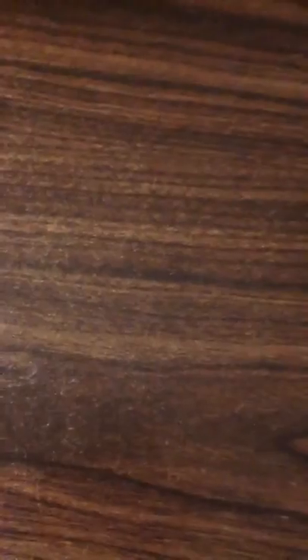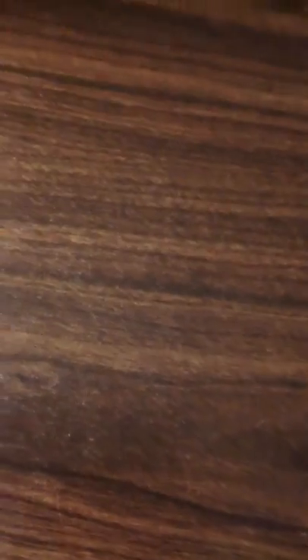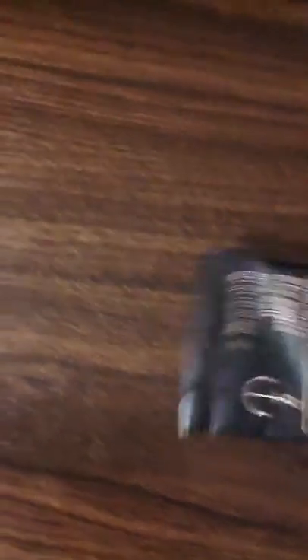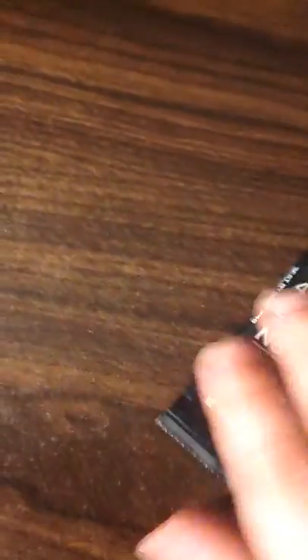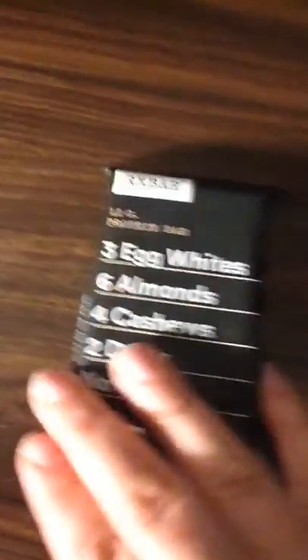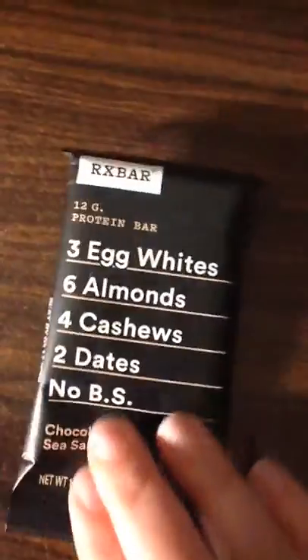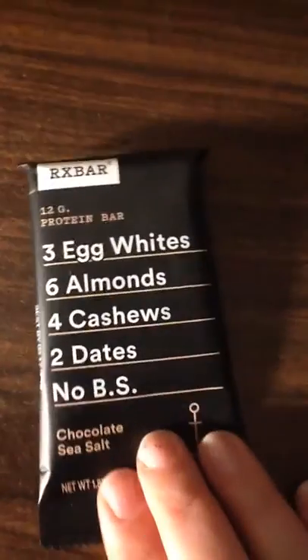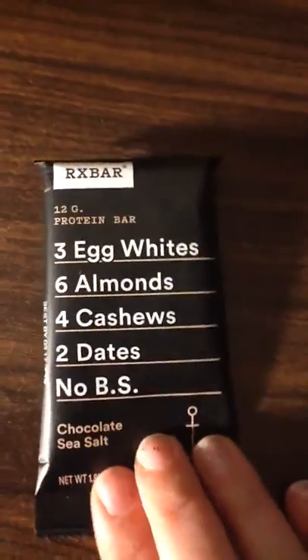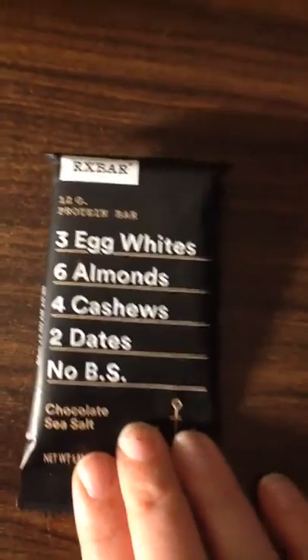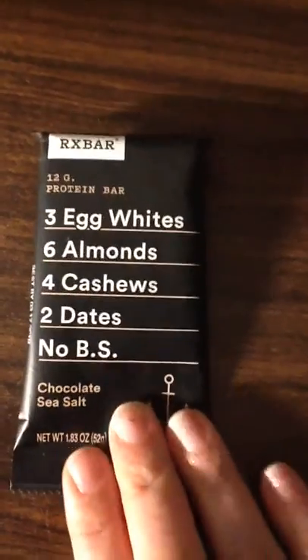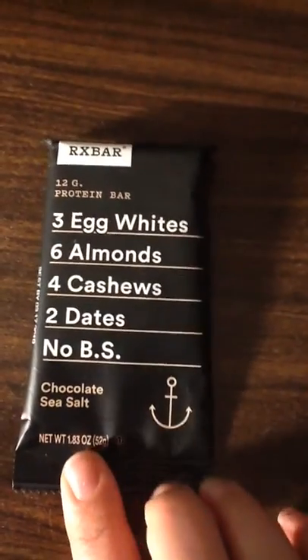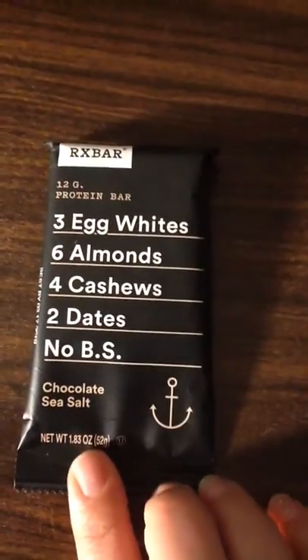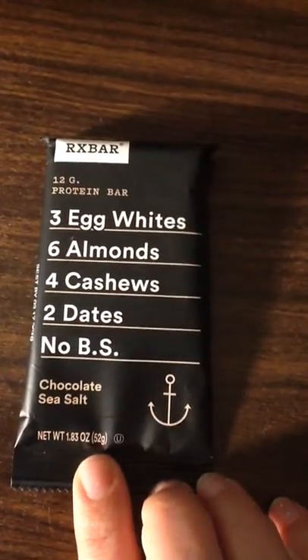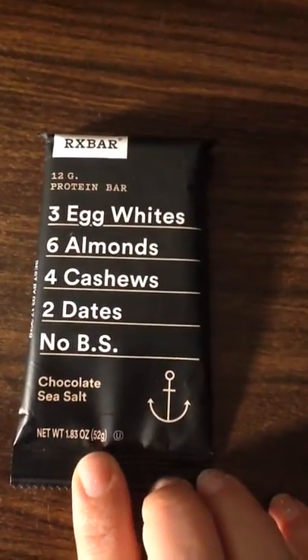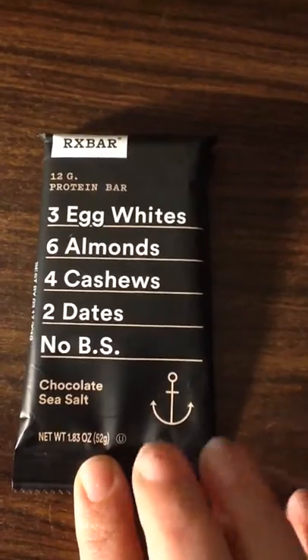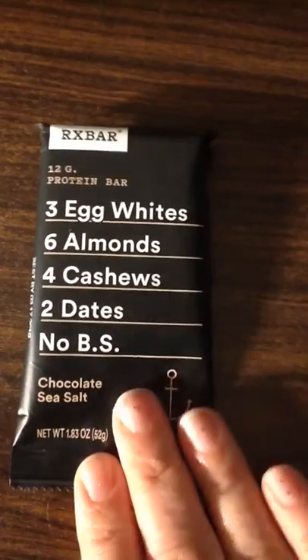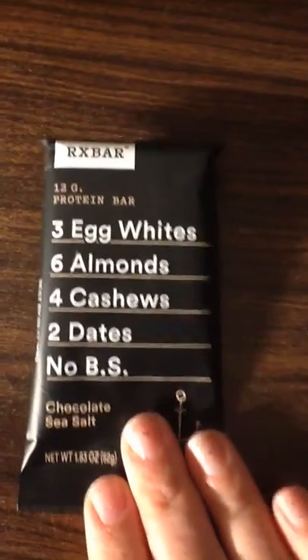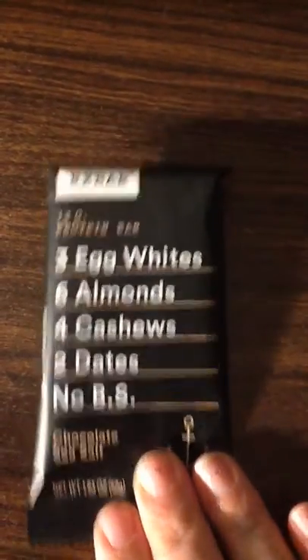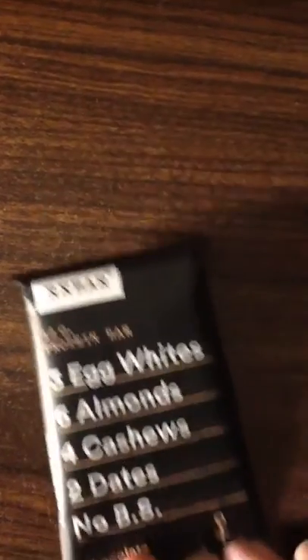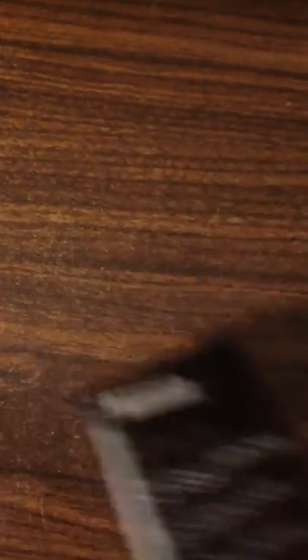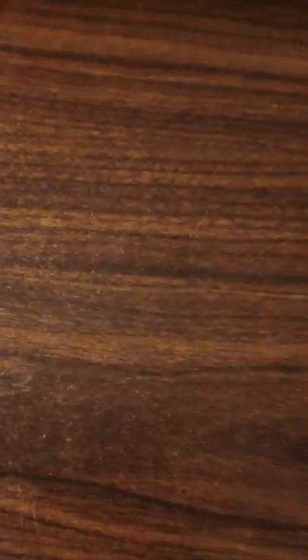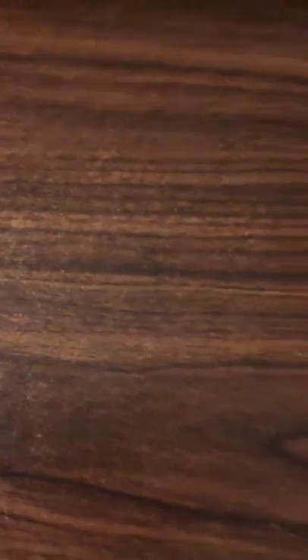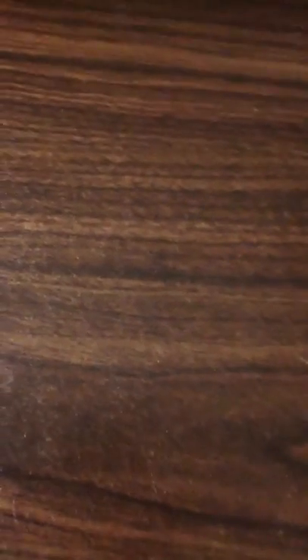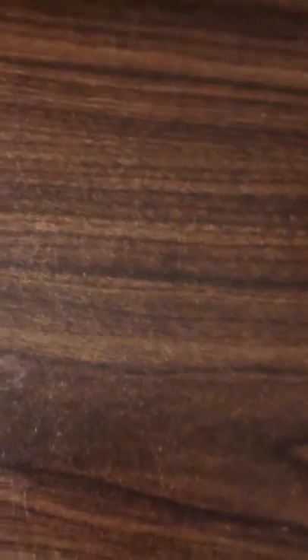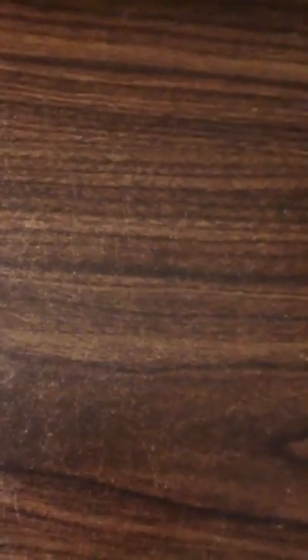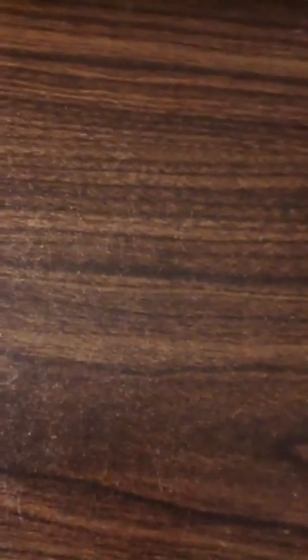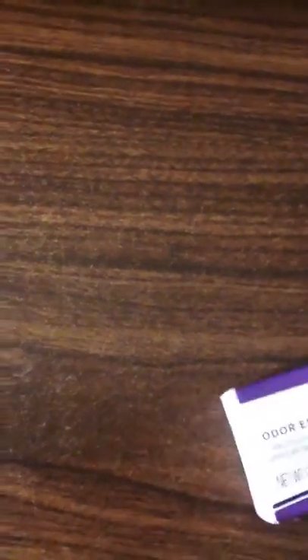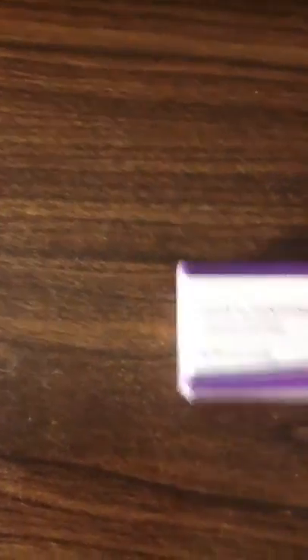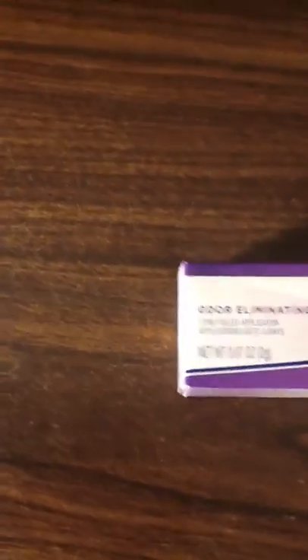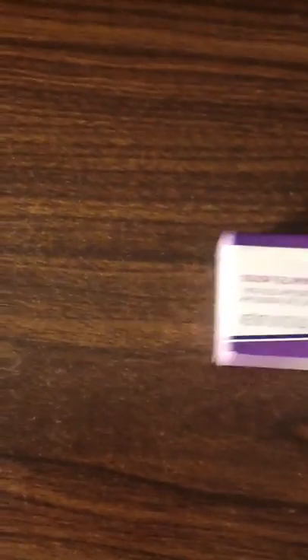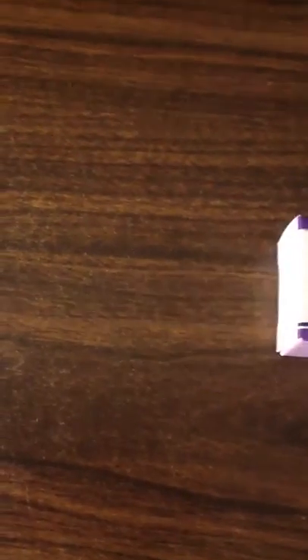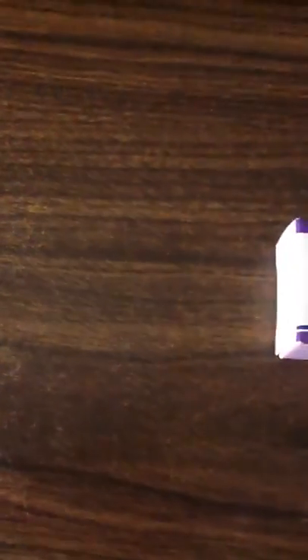Then I got this sample from RX Bar — chocolate sea salt. My mom loves these. I do not like those. I've tried a whole bunch of different kinds and I don't like any of them.